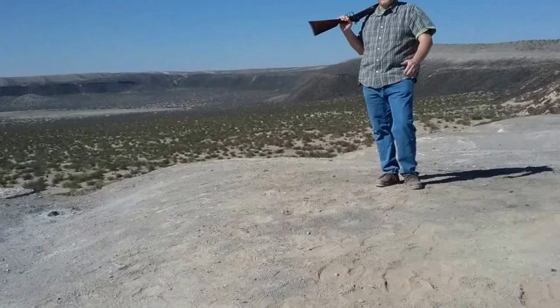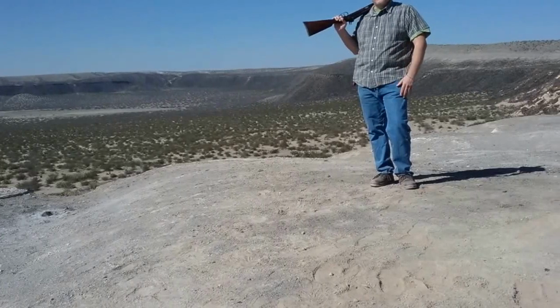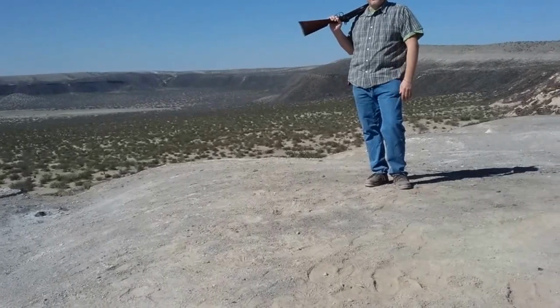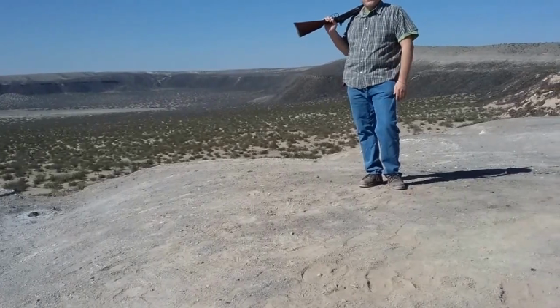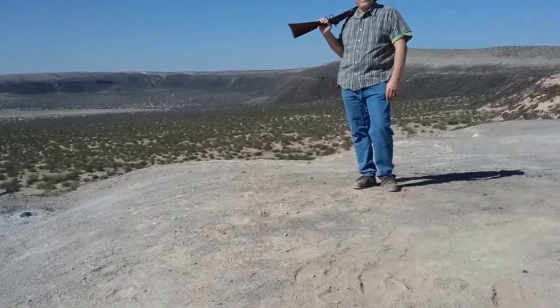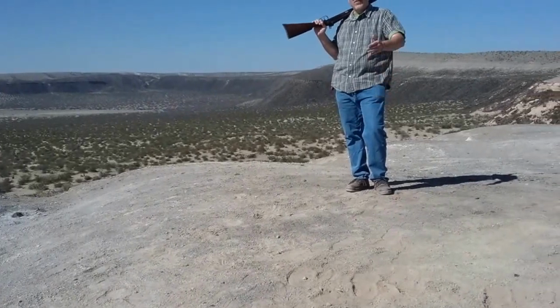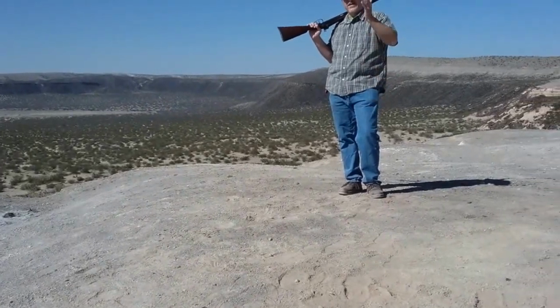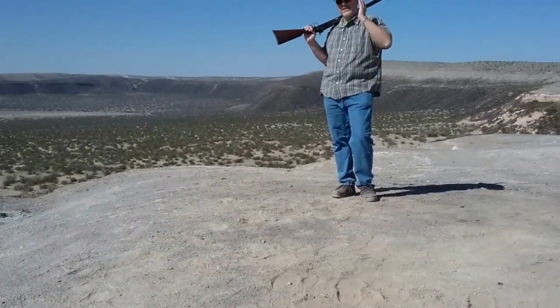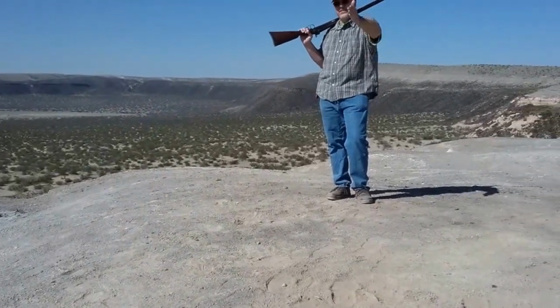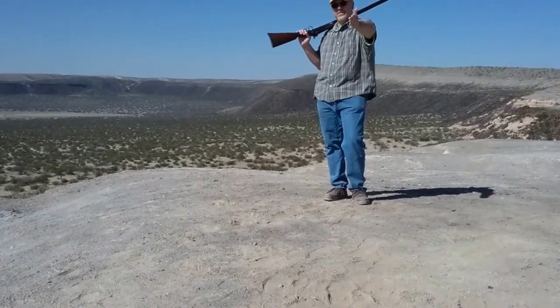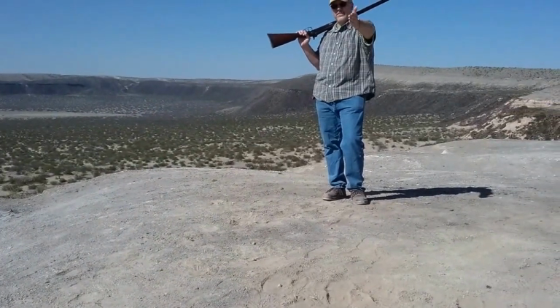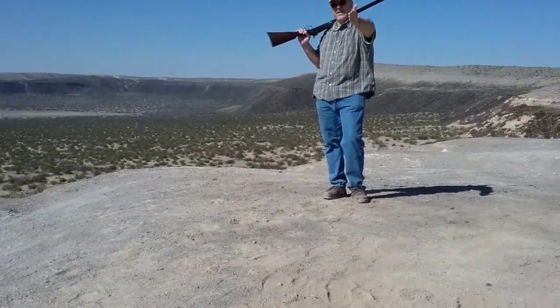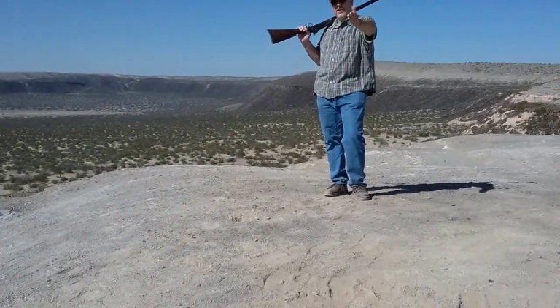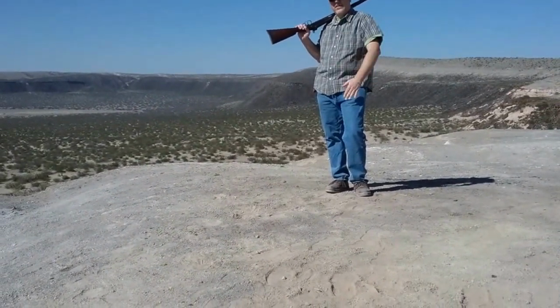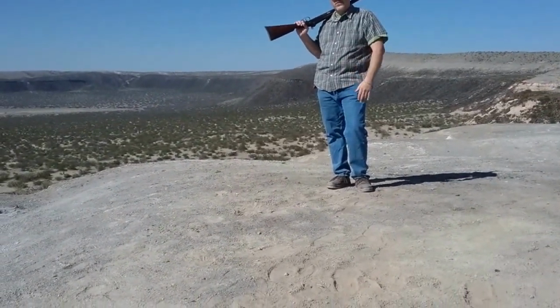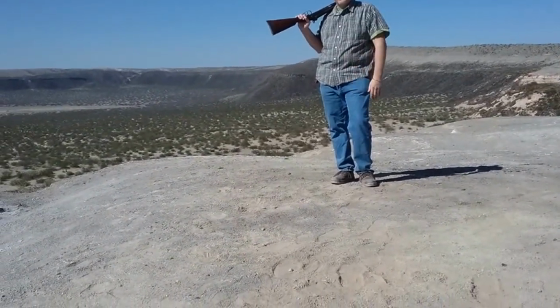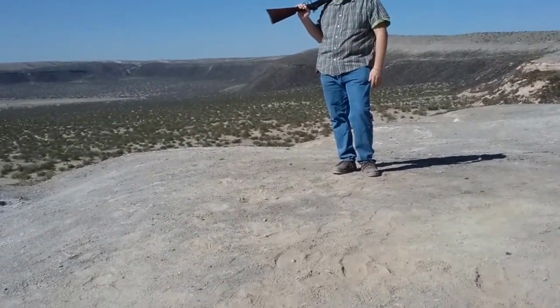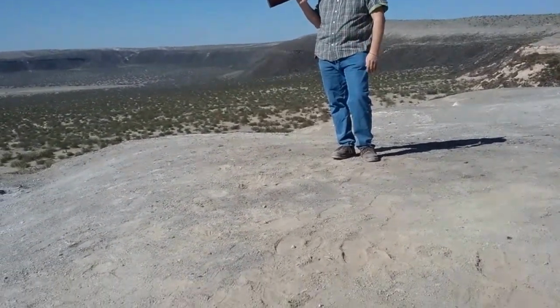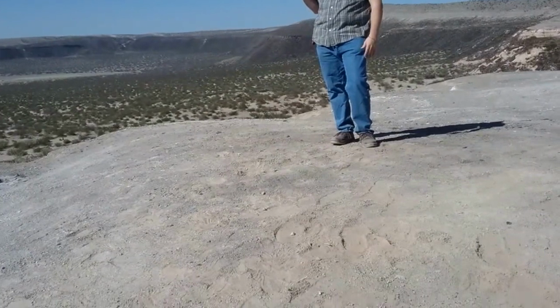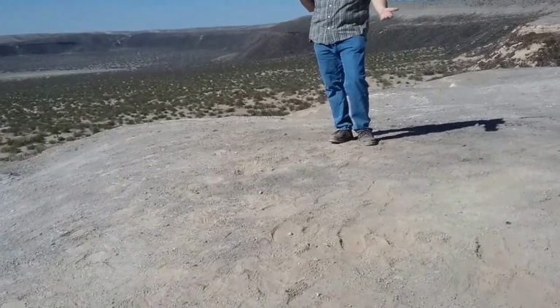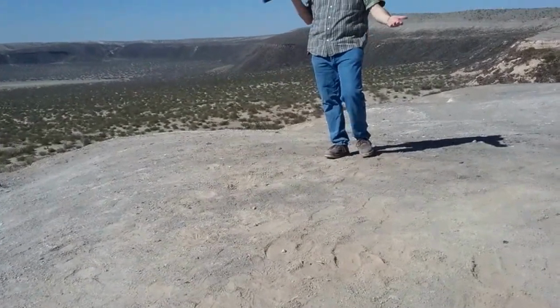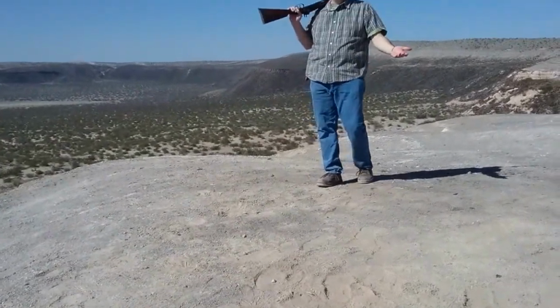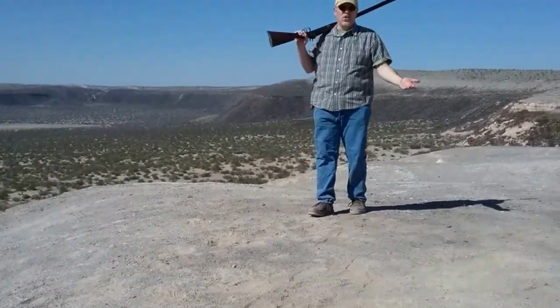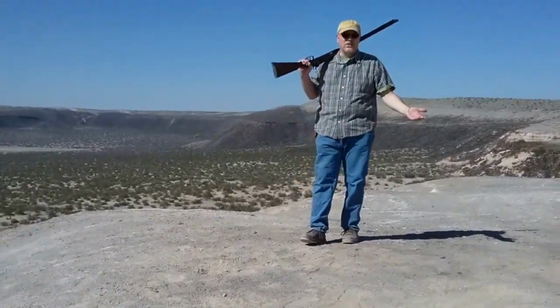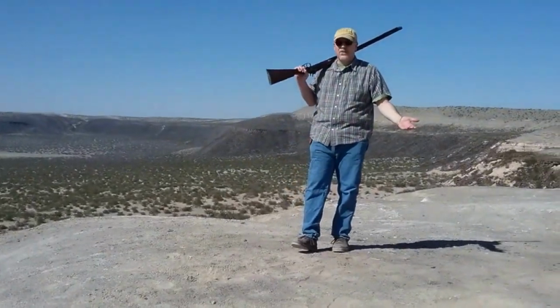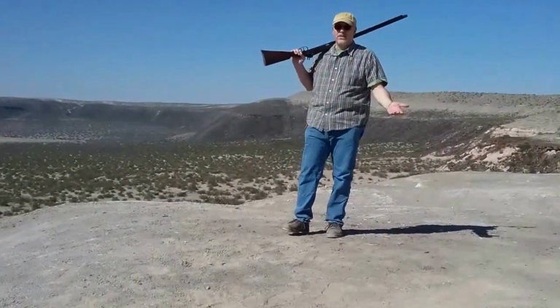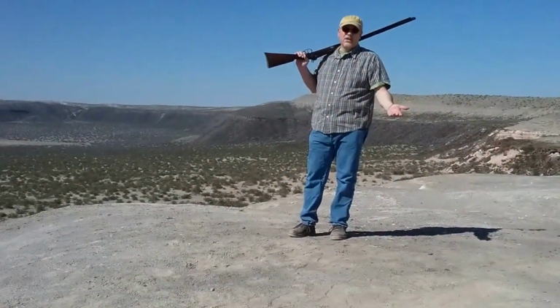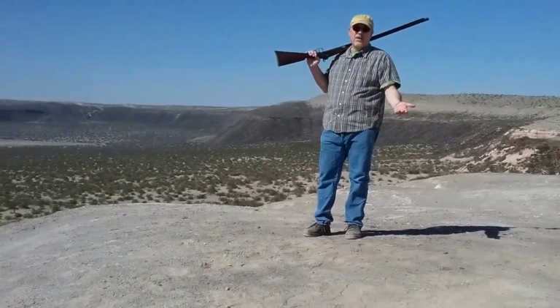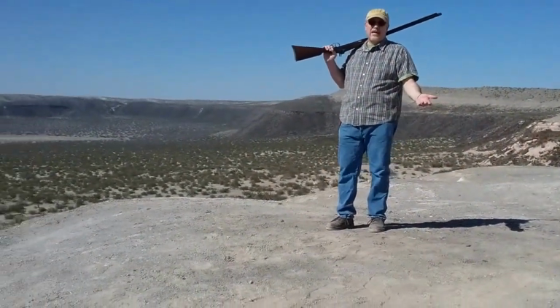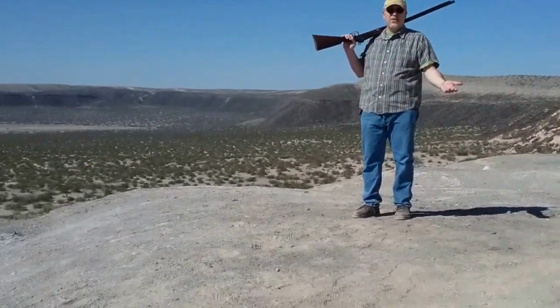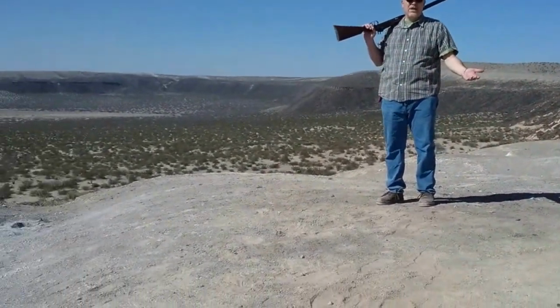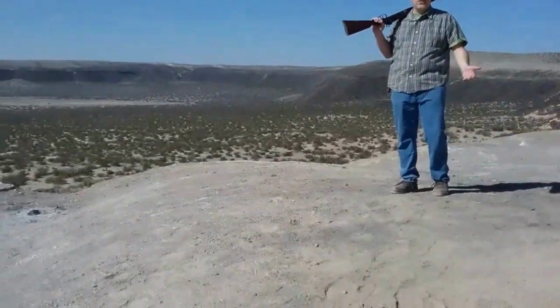I'm Keith and my cameraman is Everett. We're here in Kilburn Hole in southern Doña Ana County, New Mexico.